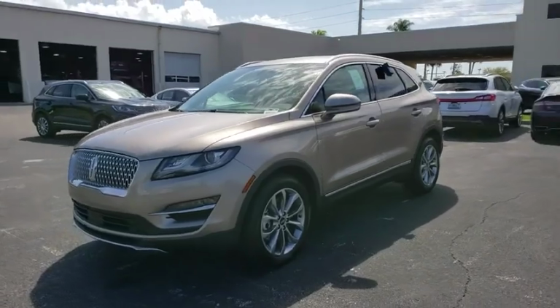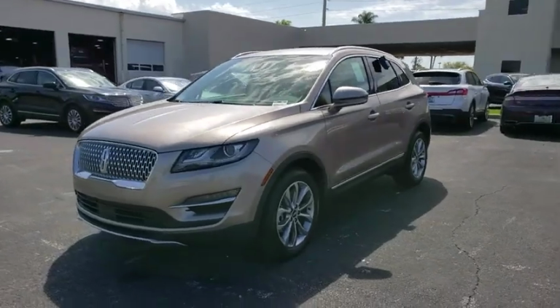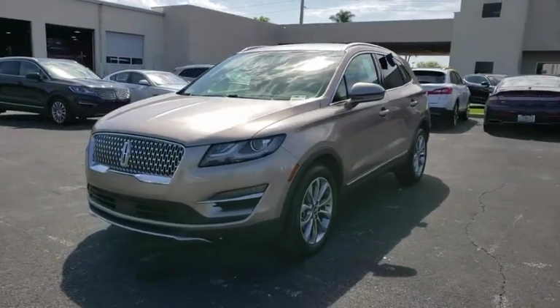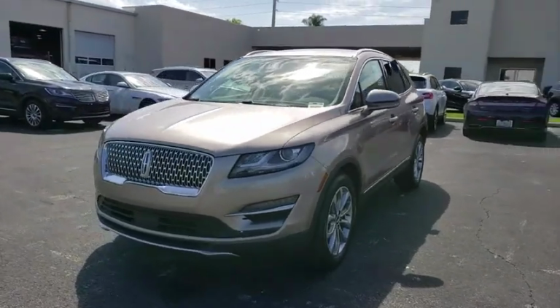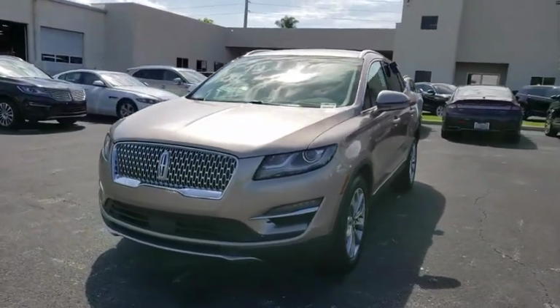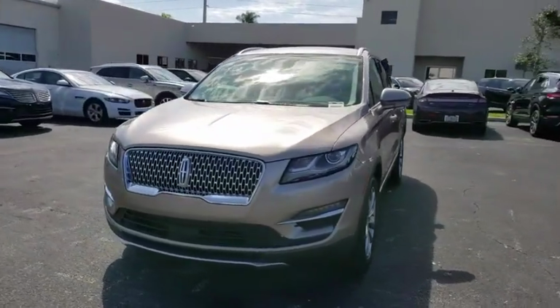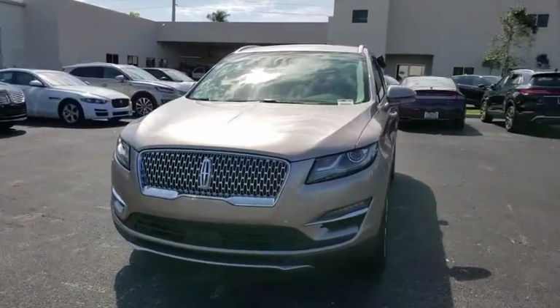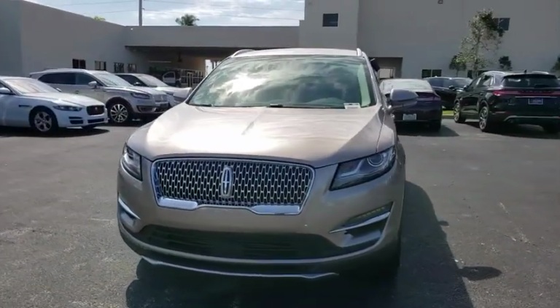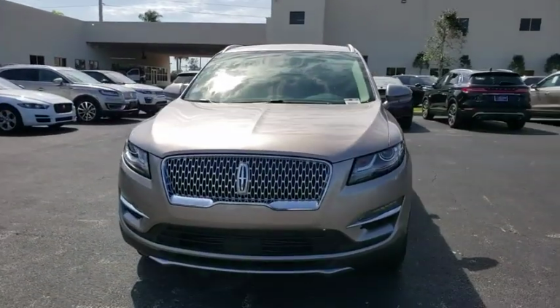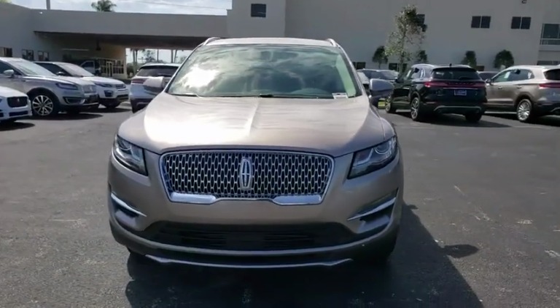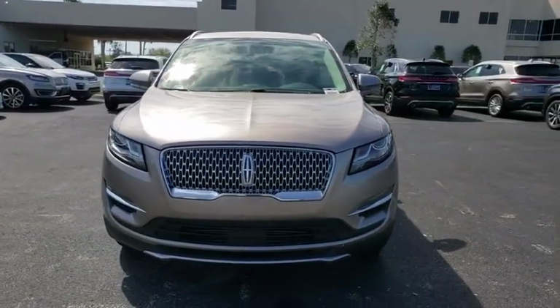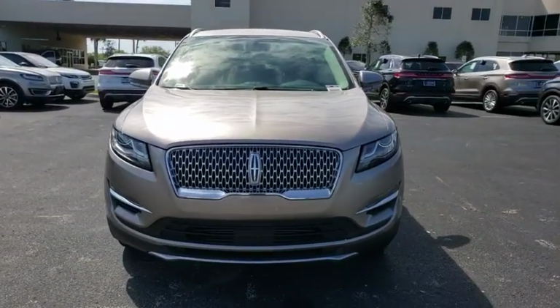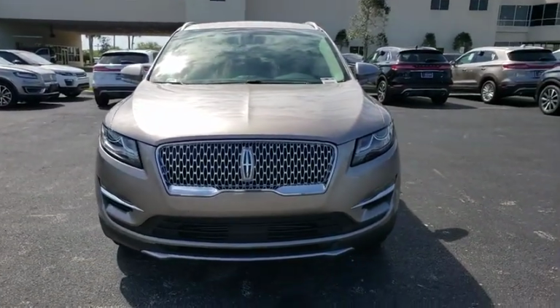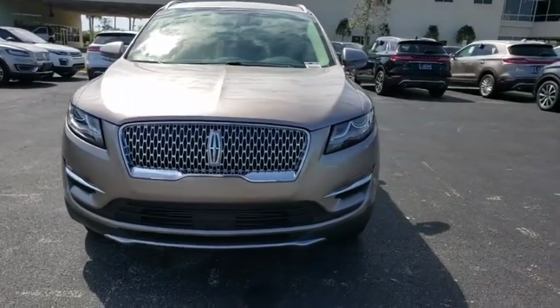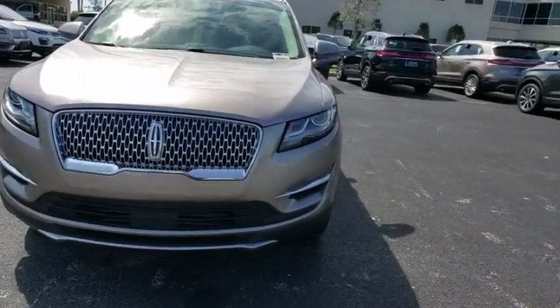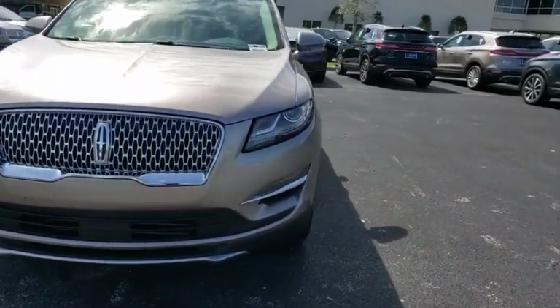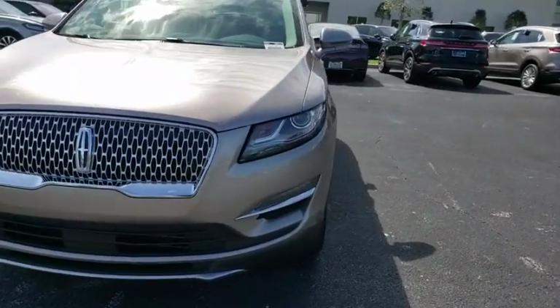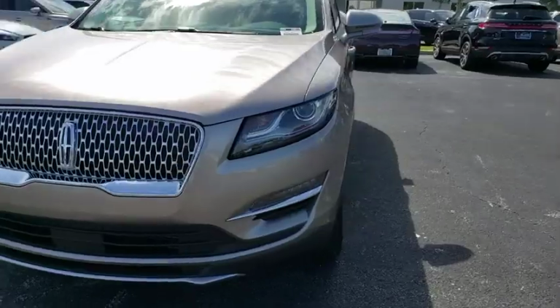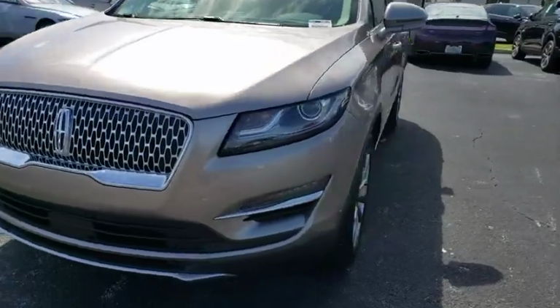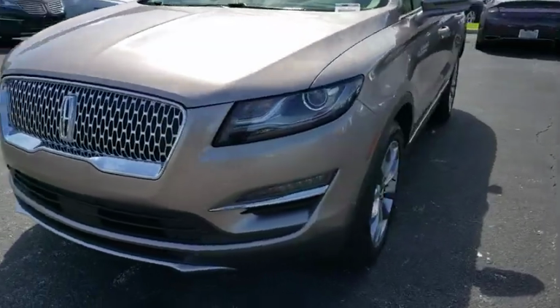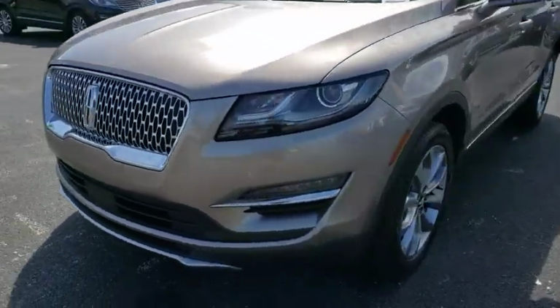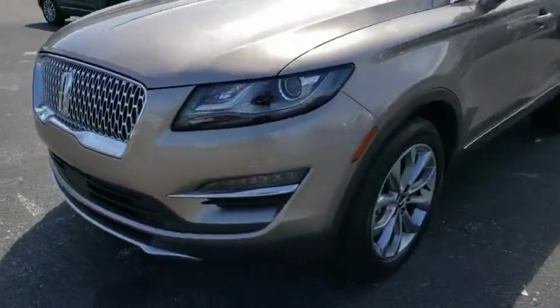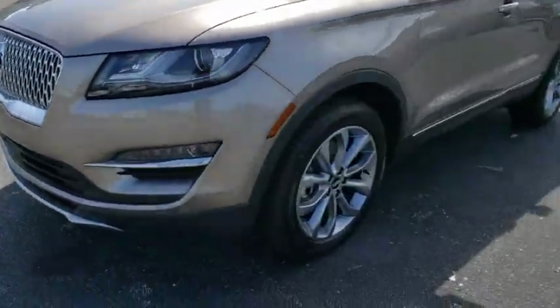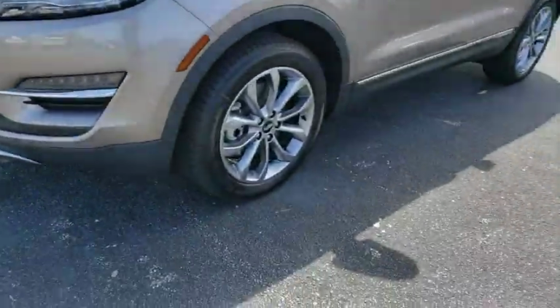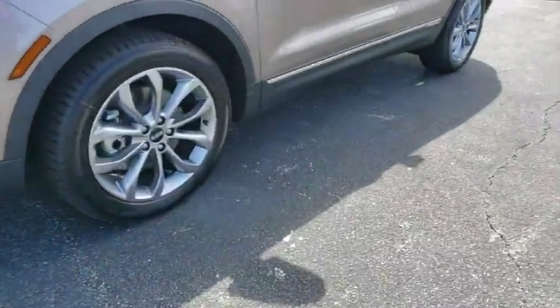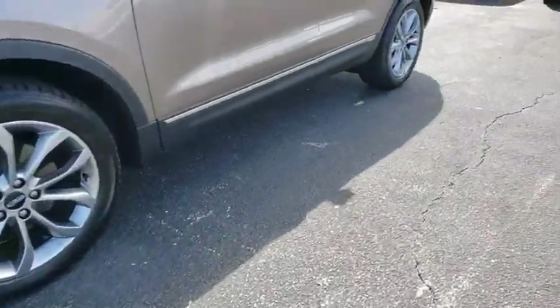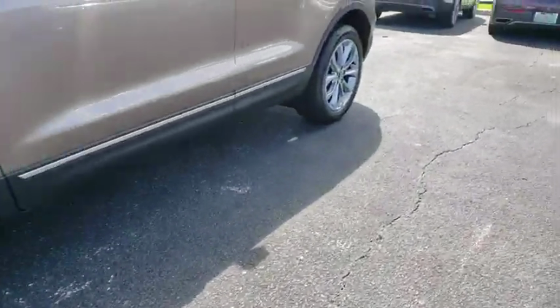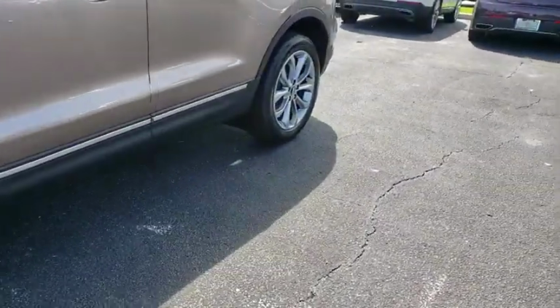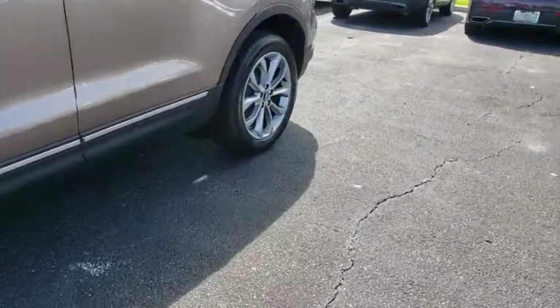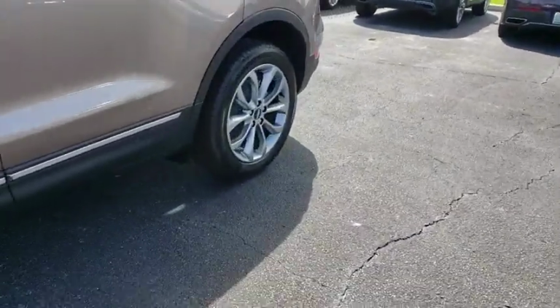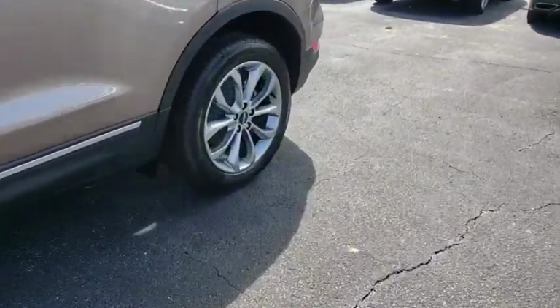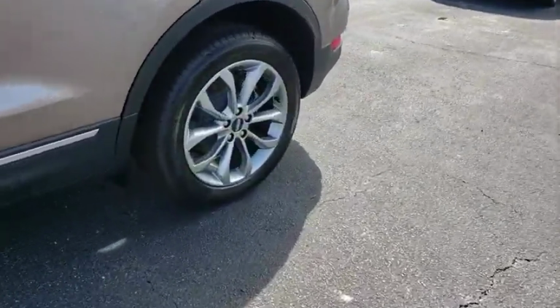Backup camera, anti-lock braking system, power liftgate, steering wheel audio controls, keyless entry, power passenger seat, stability control, traction control.